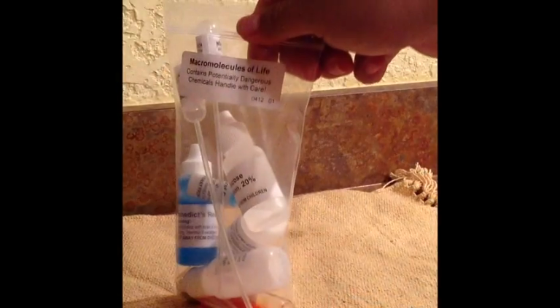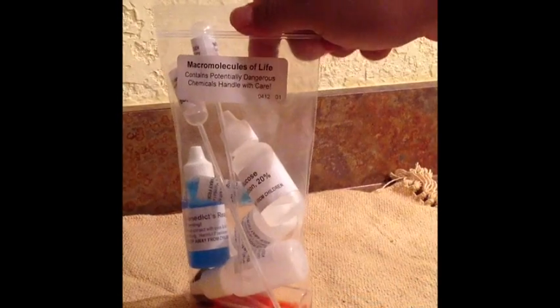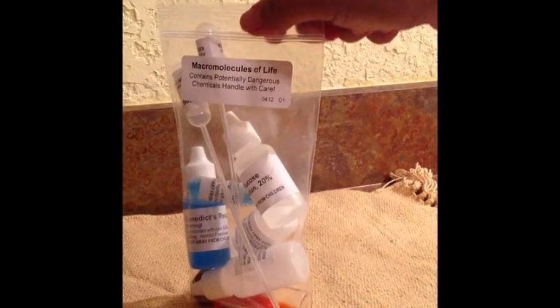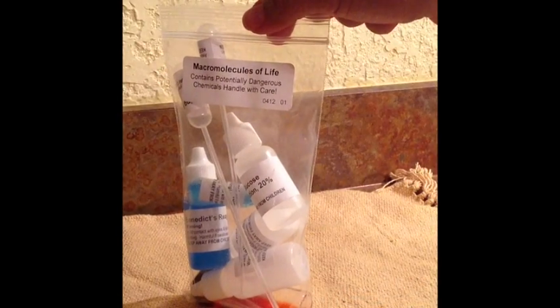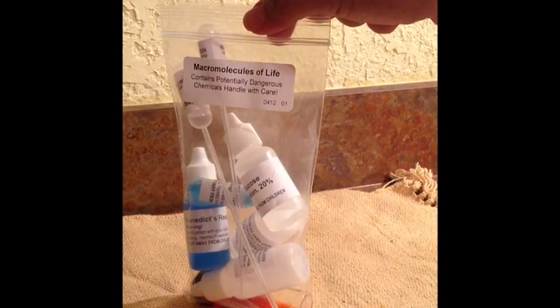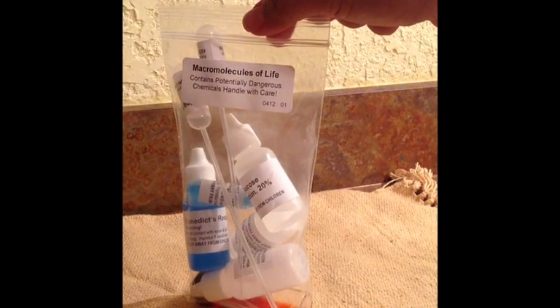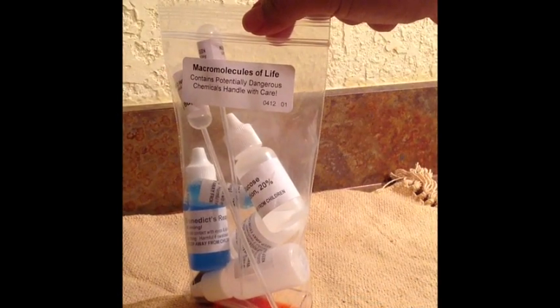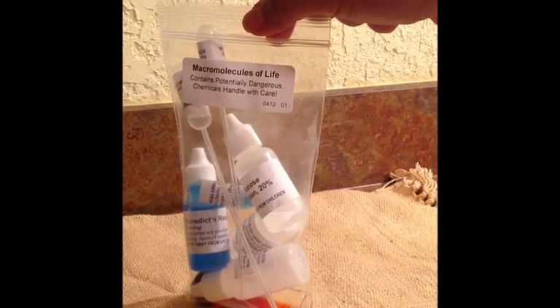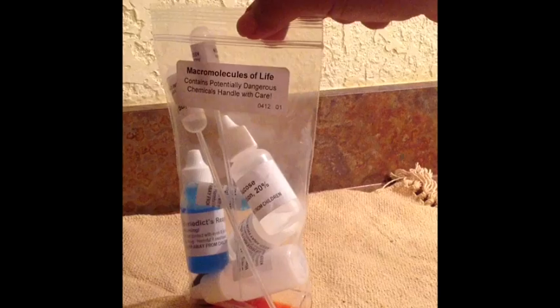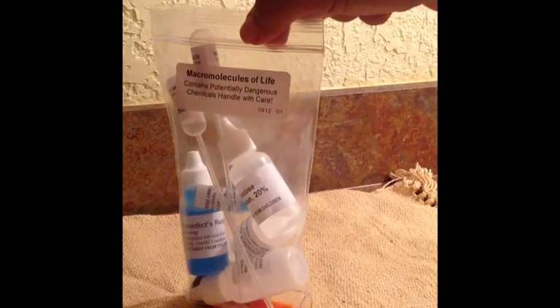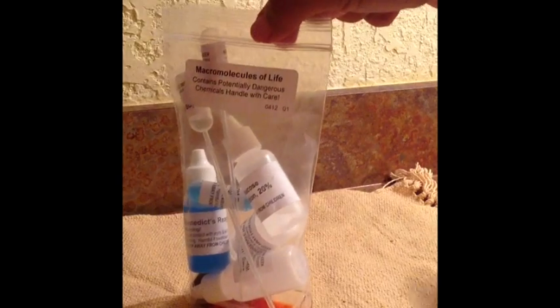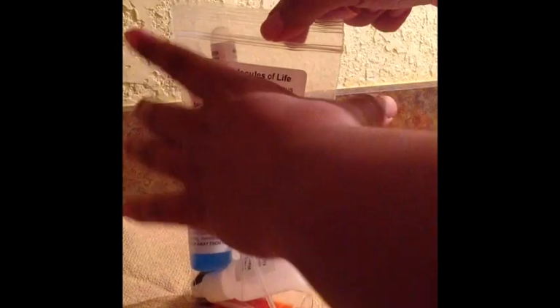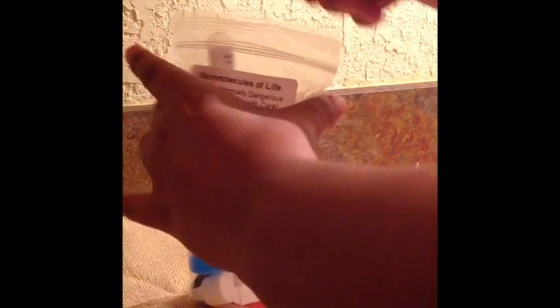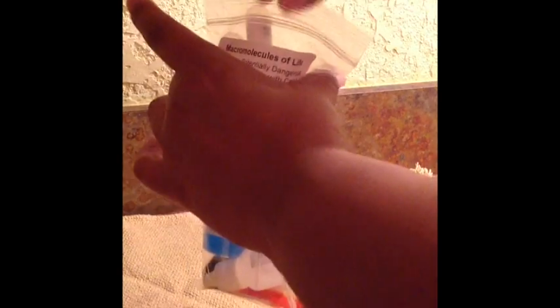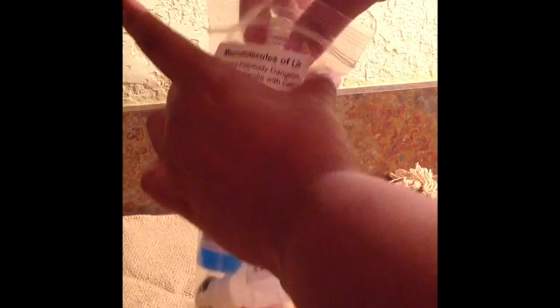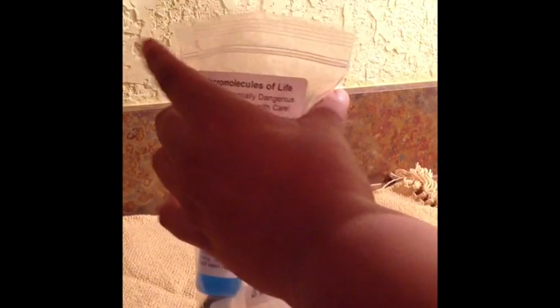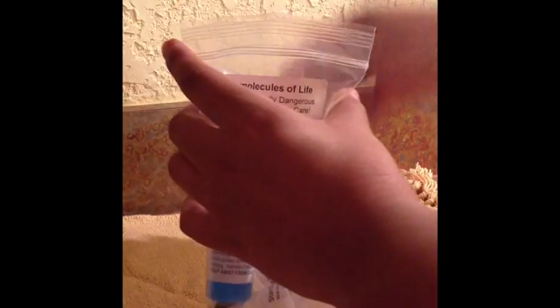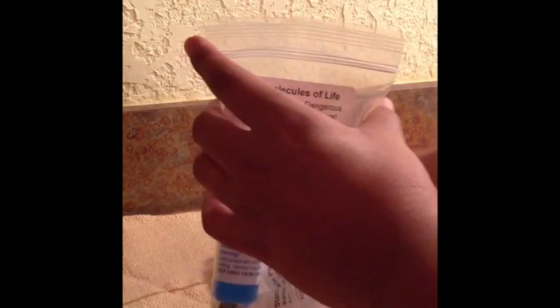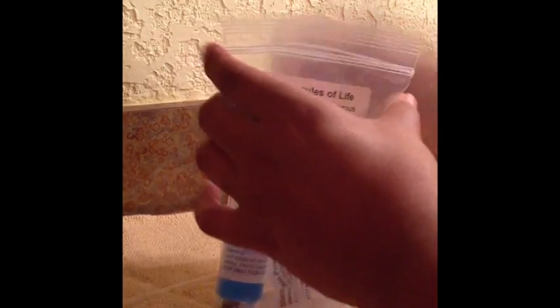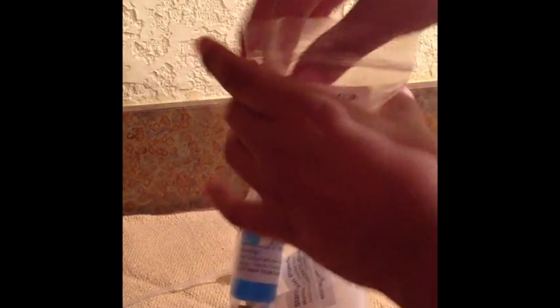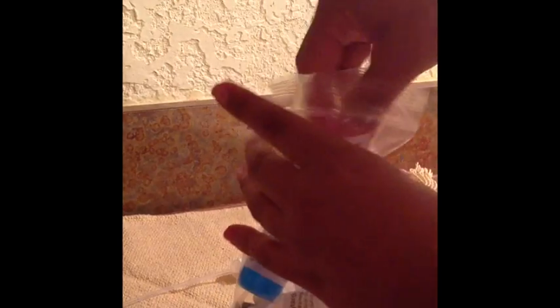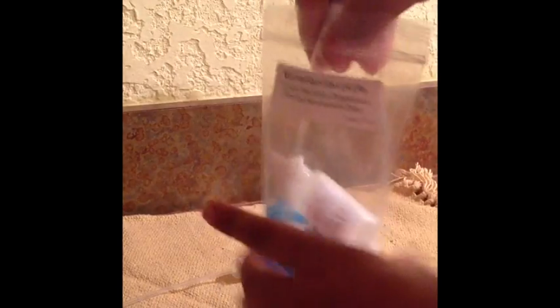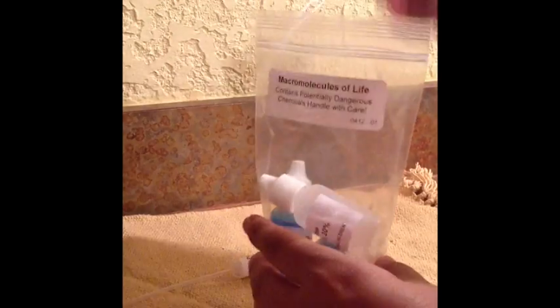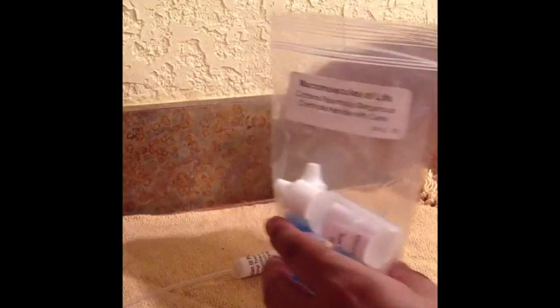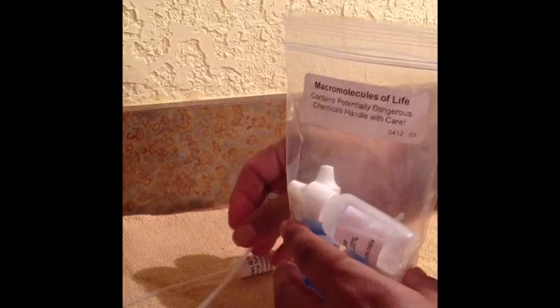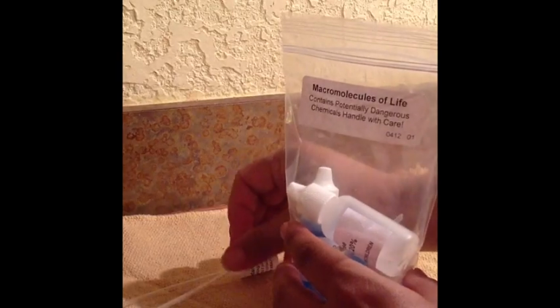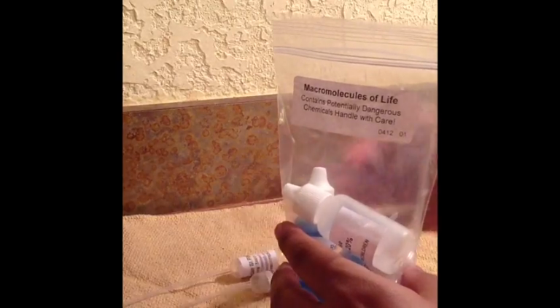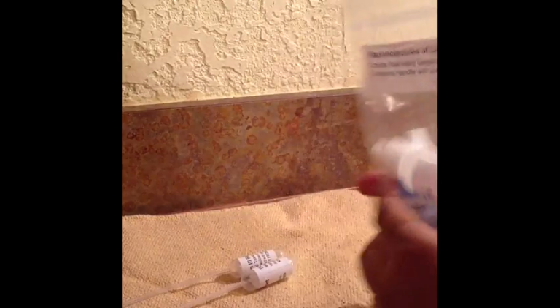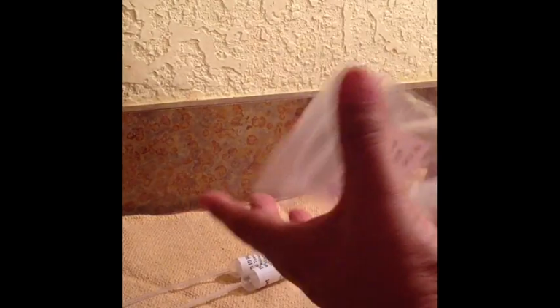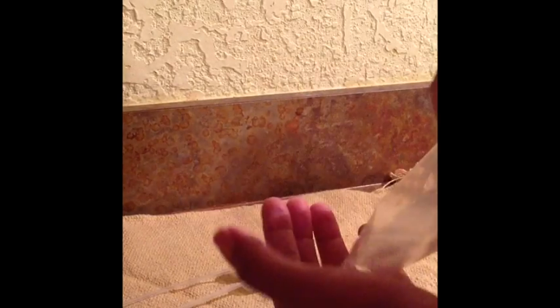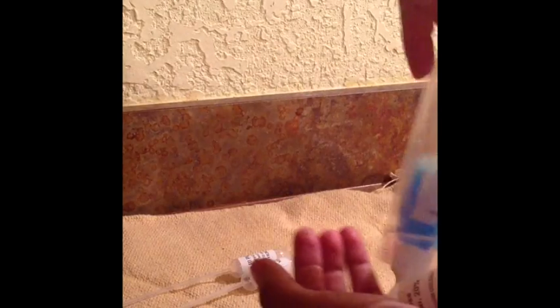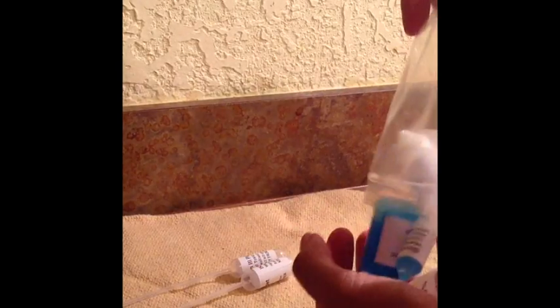All of the chemical reagents that you need are in a bag marked Macromolecules of Life. This used to be packaged into two separate plastic bags, but in the new kit, which you have, they're all in a single container.